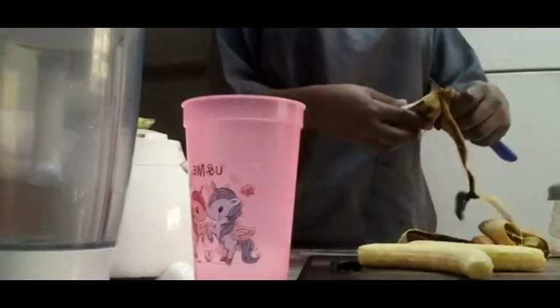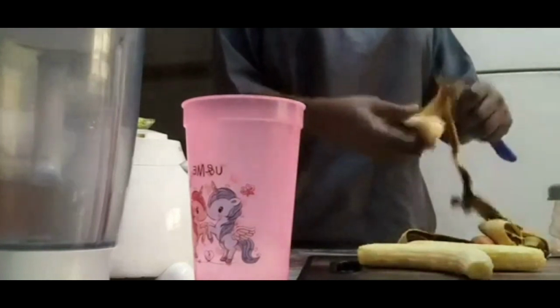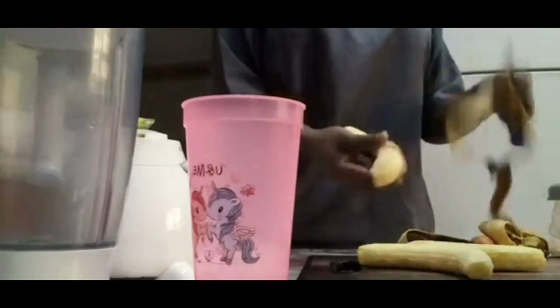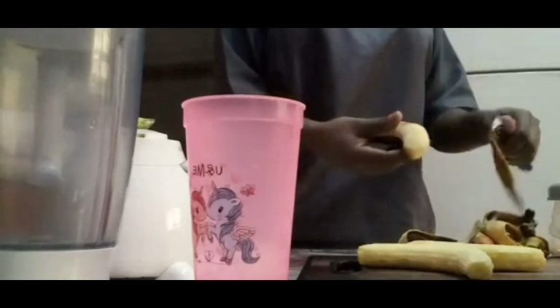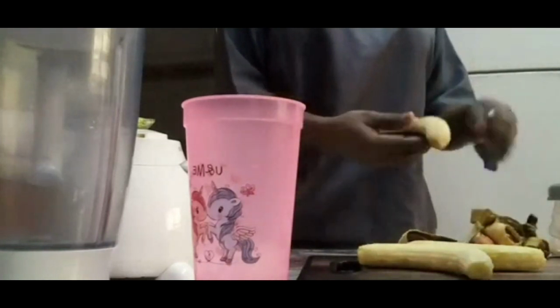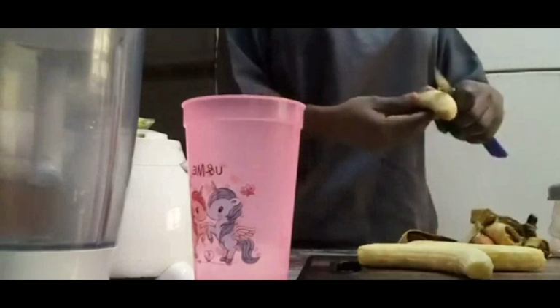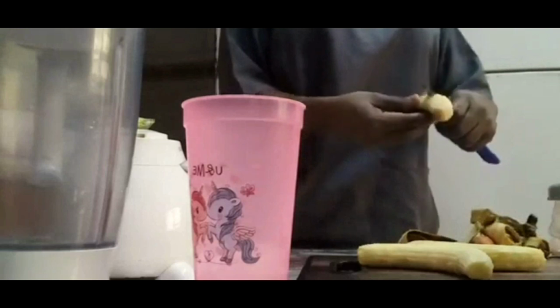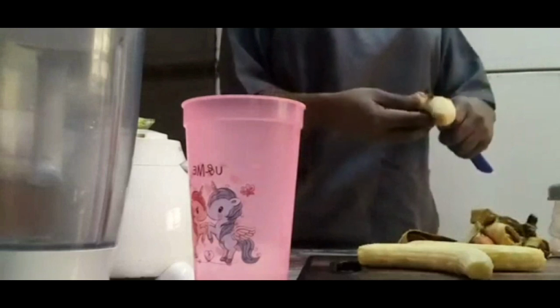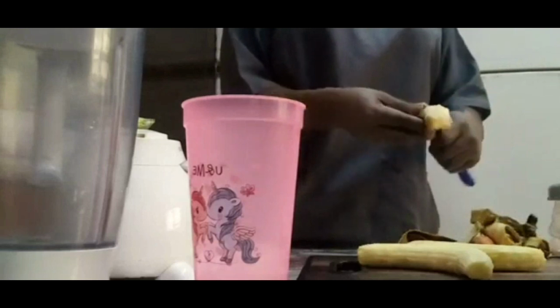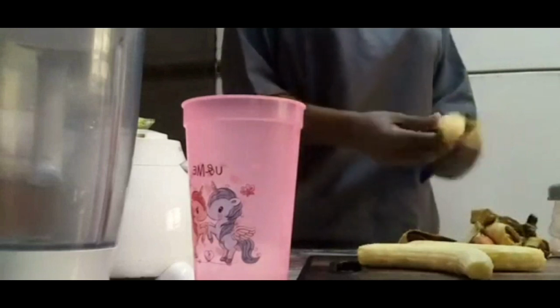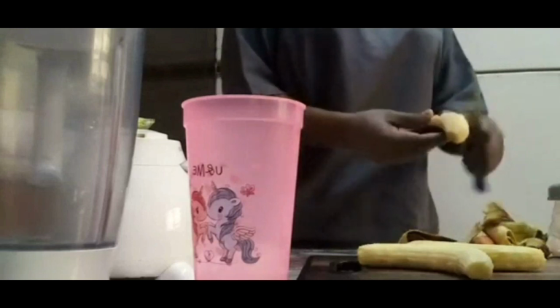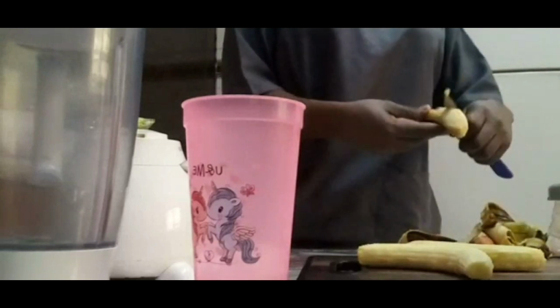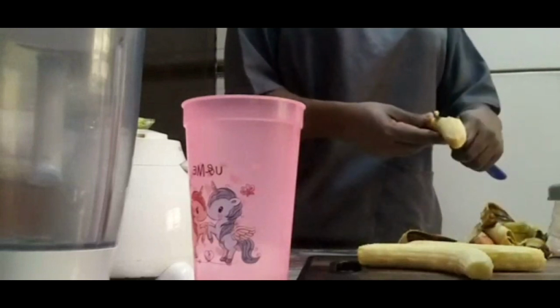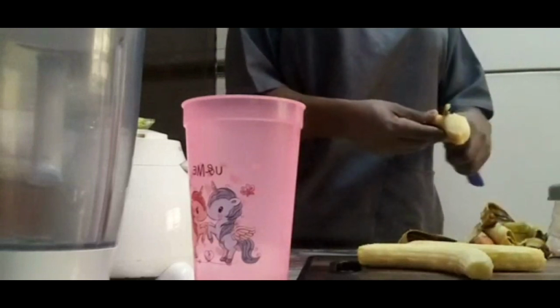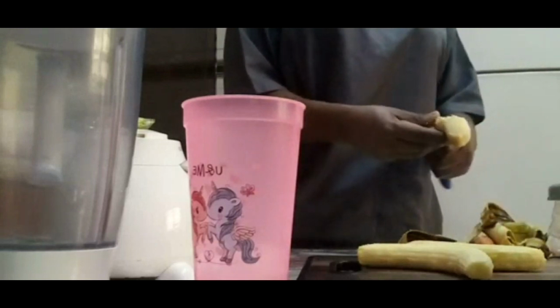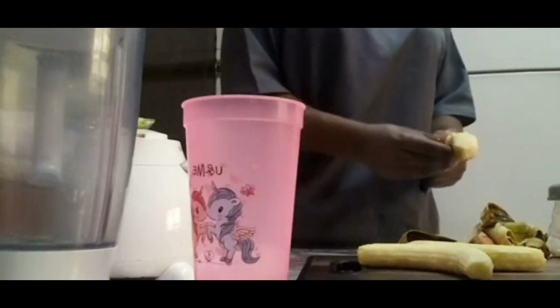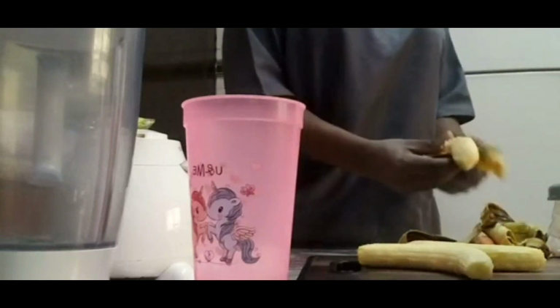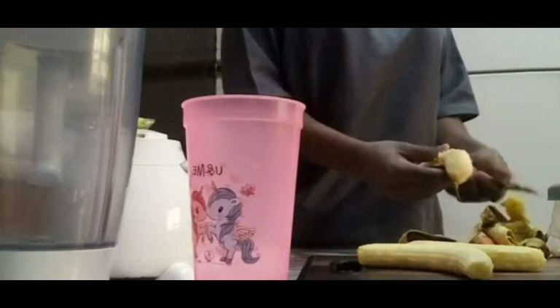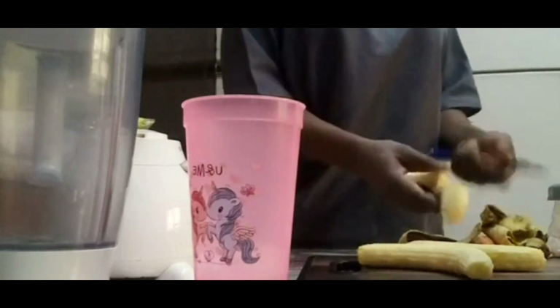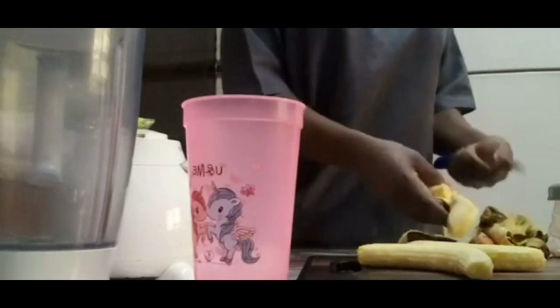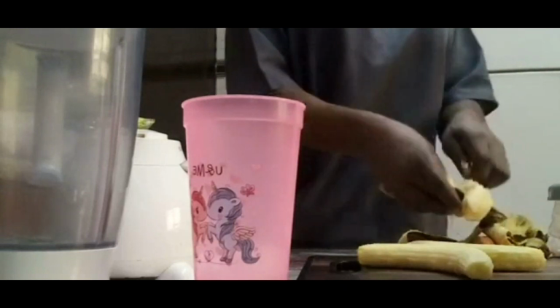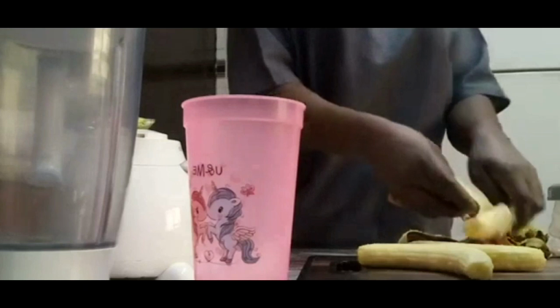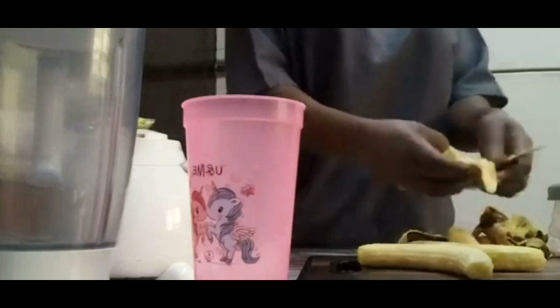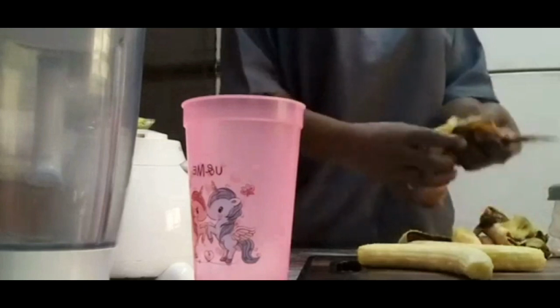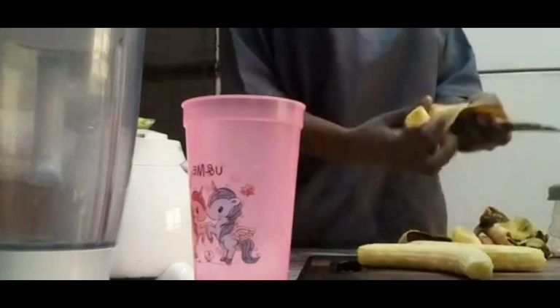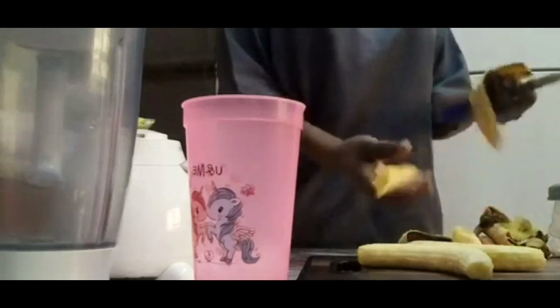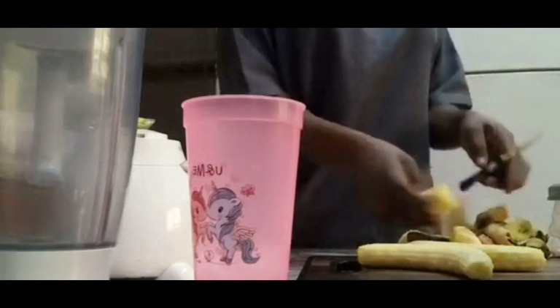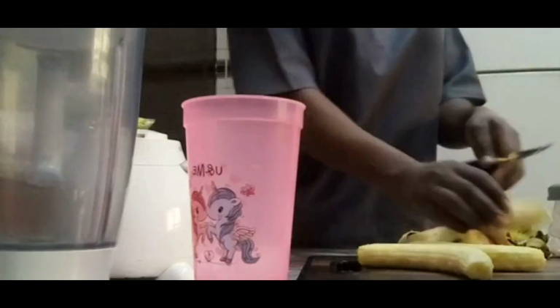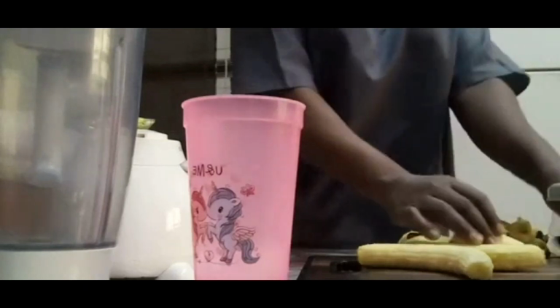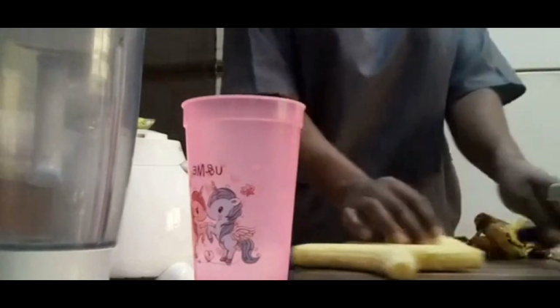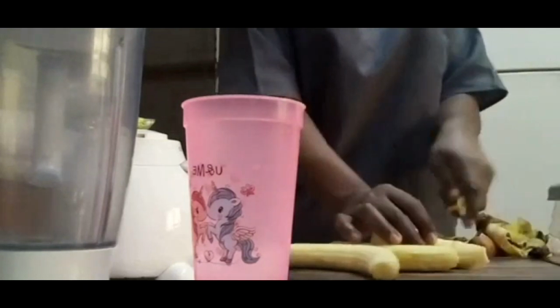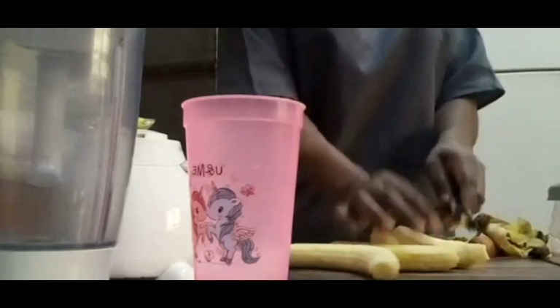The requirements we need are ripe bananas, carrots, cold water, ice cubes, as well as raw honey.